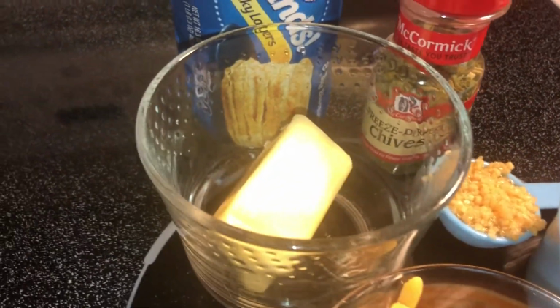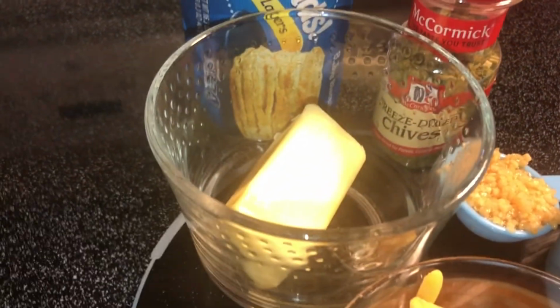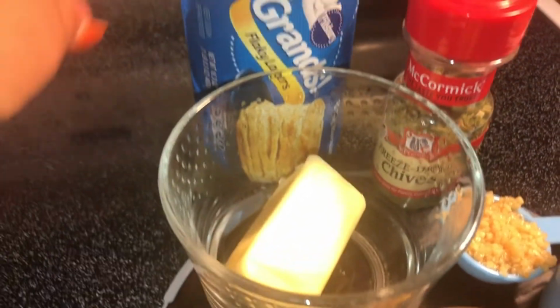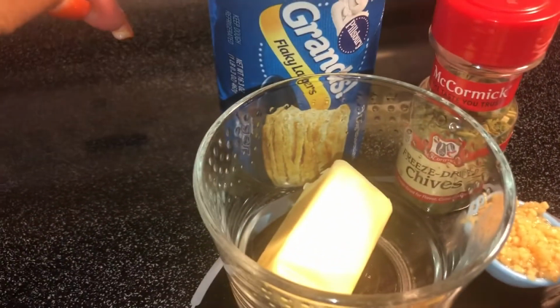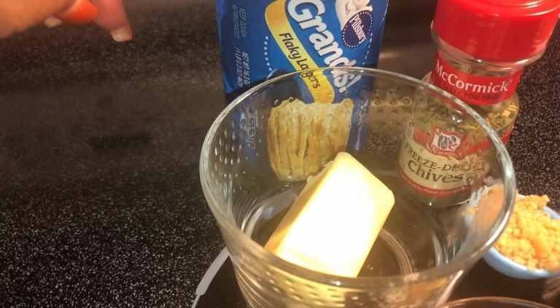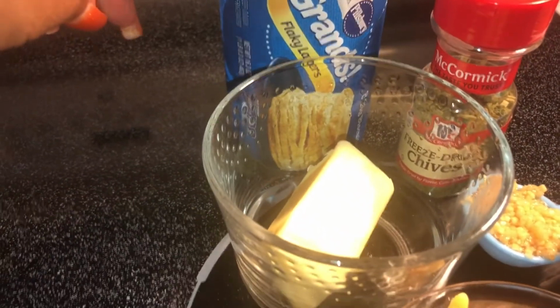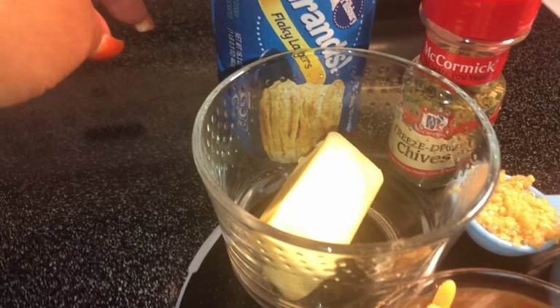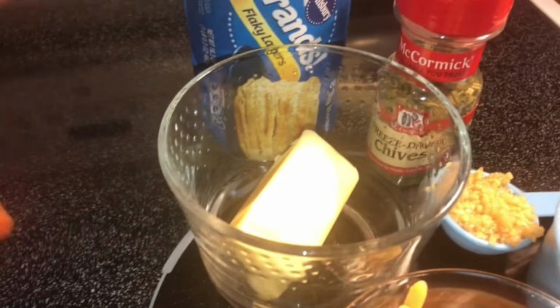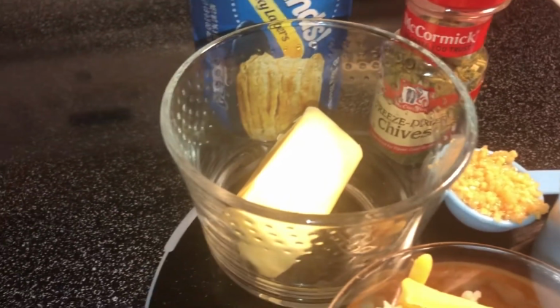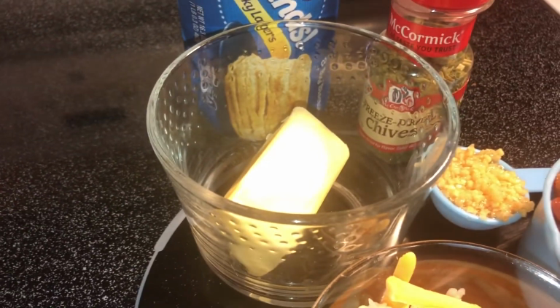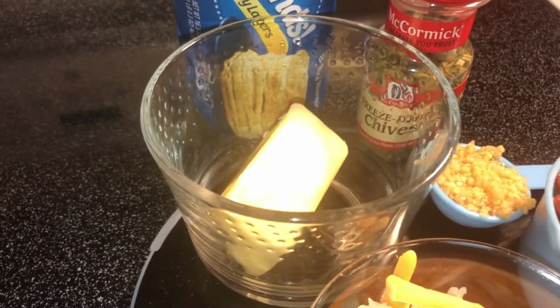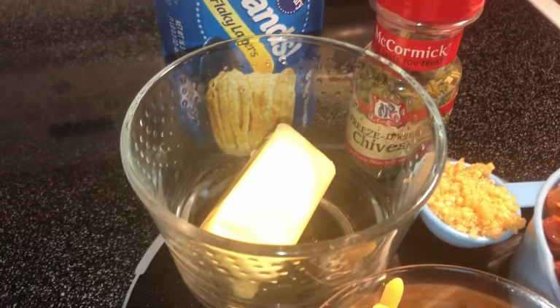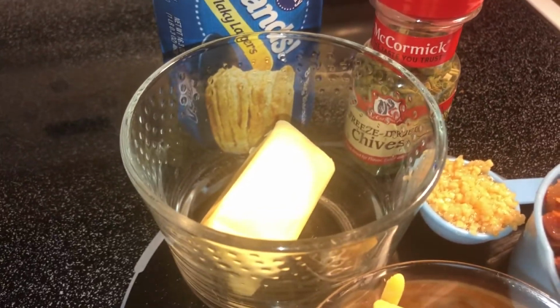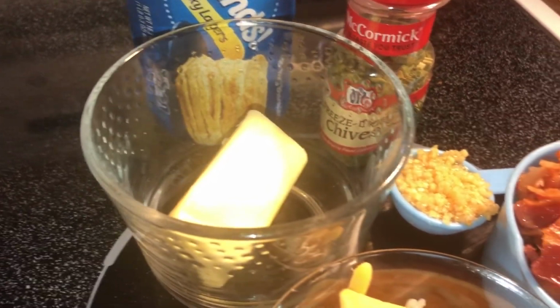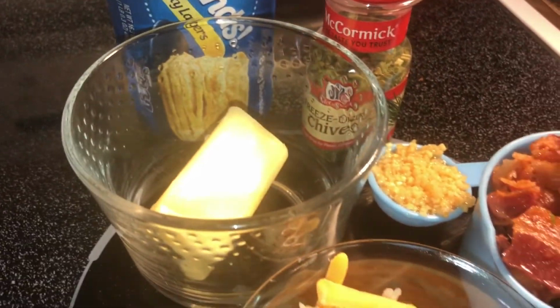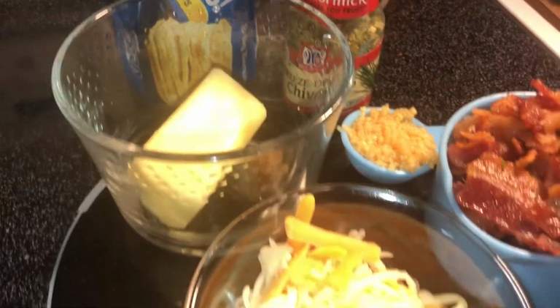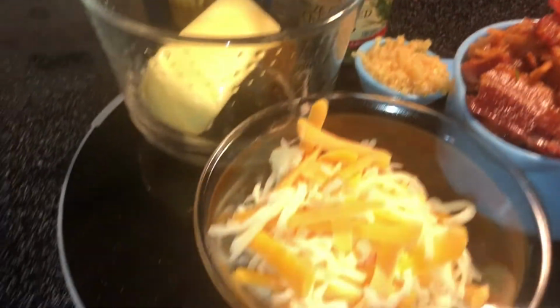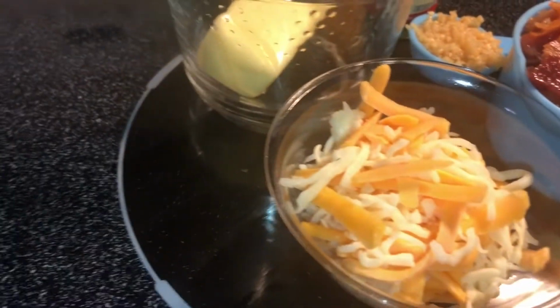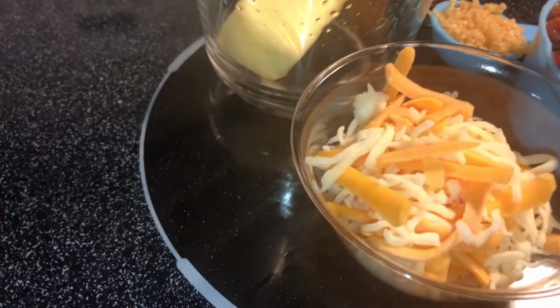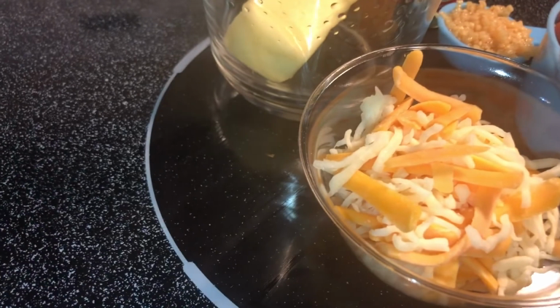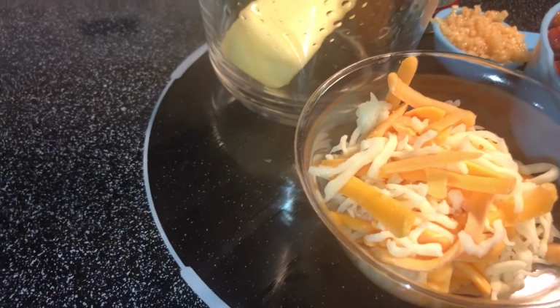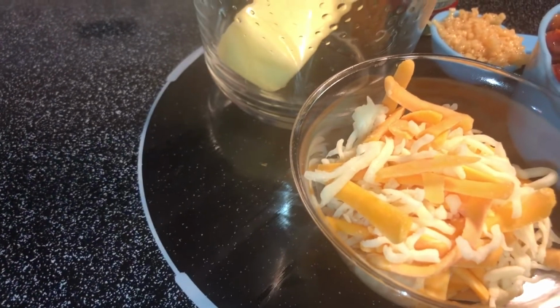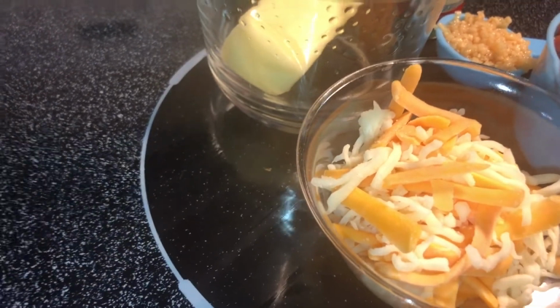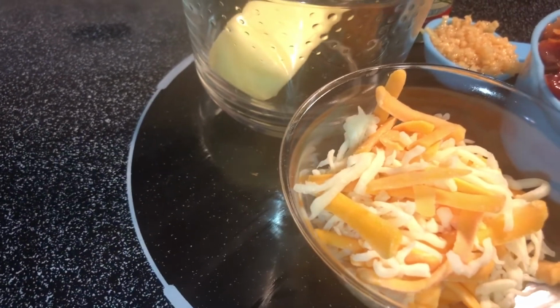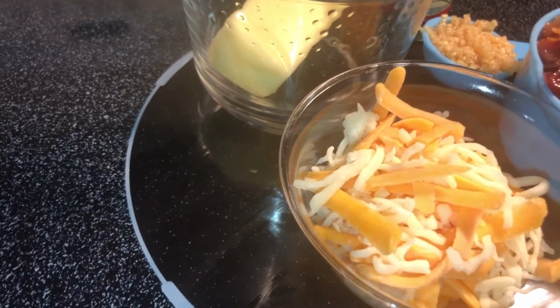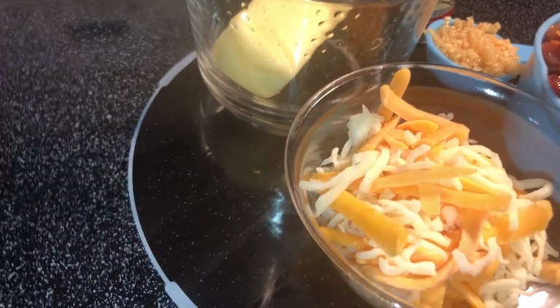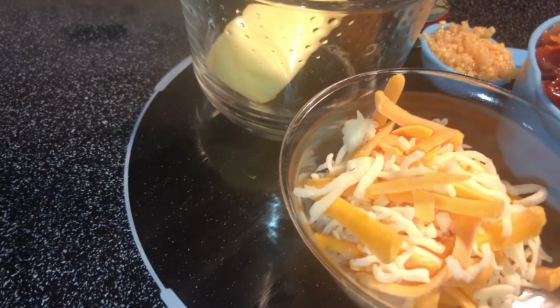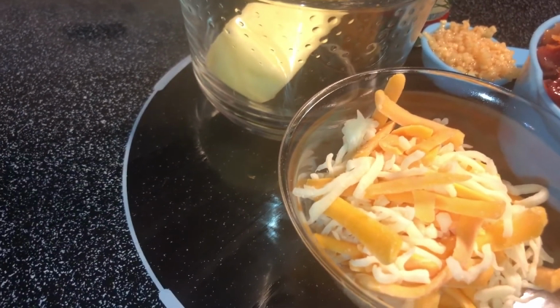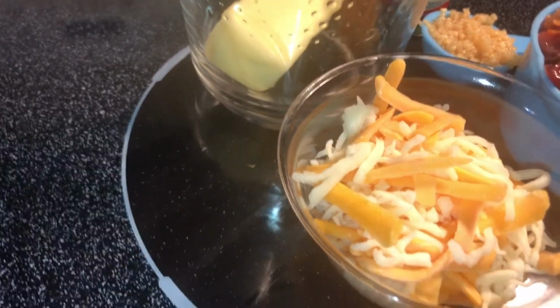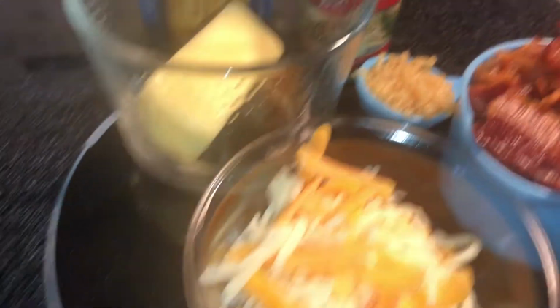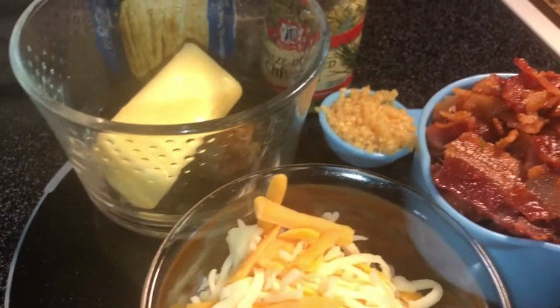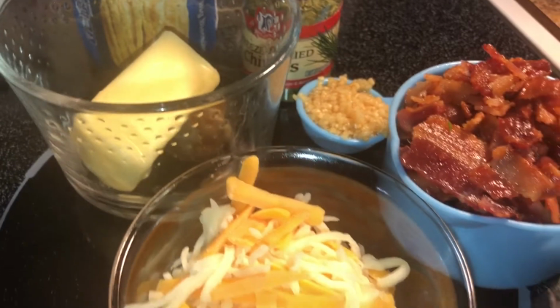I have some canned biscuits, half a stick of butter, some chives, garlic, sharp cheddar and mozzarella cheese, and some bacon.